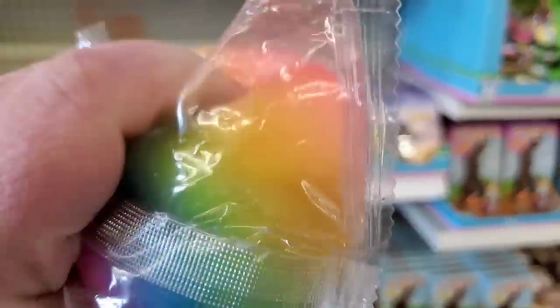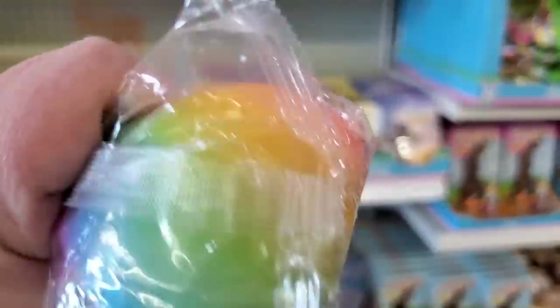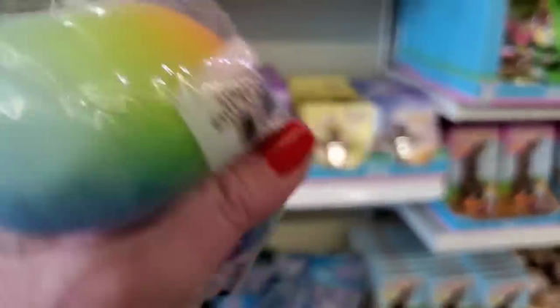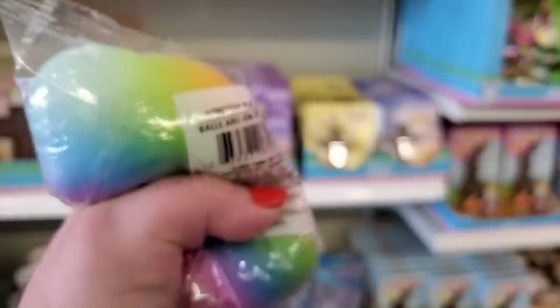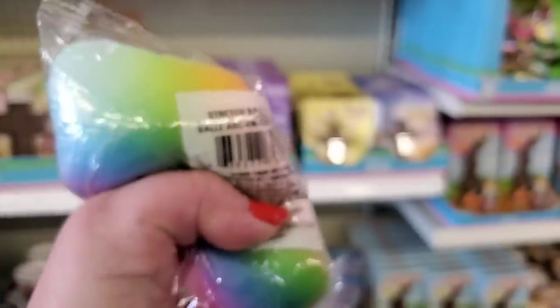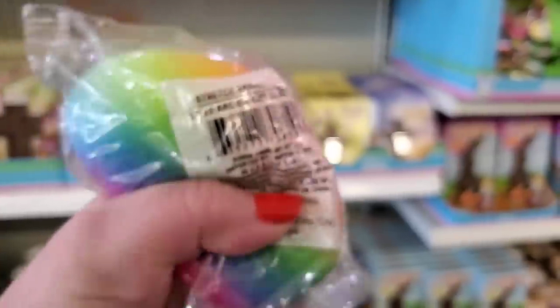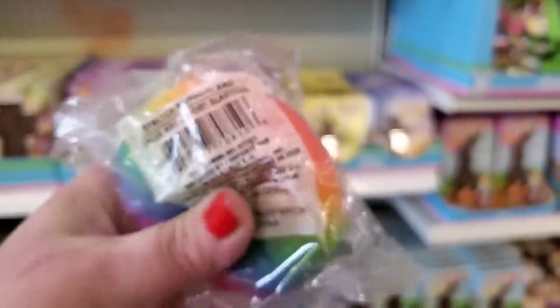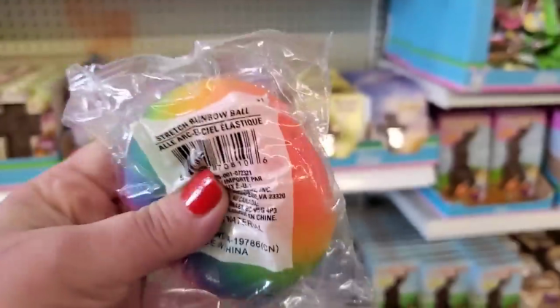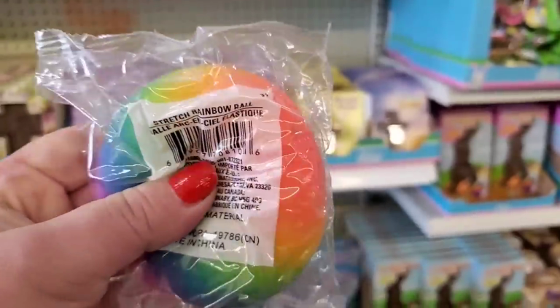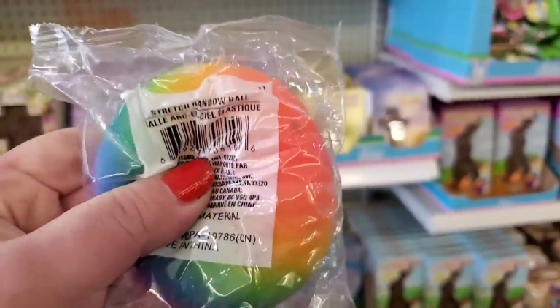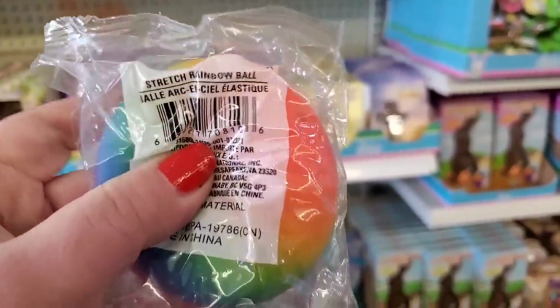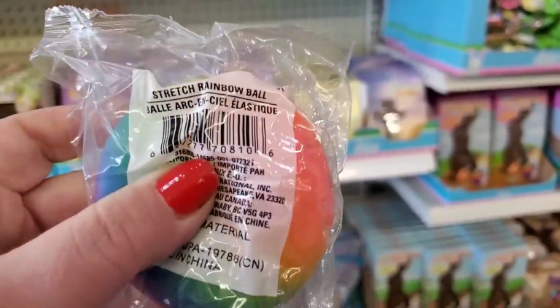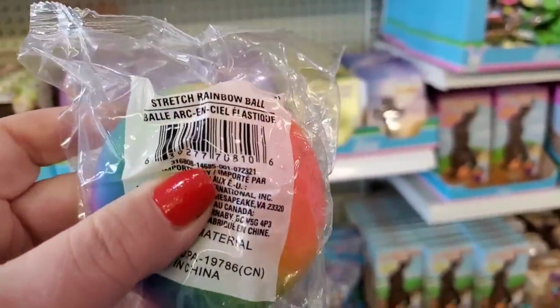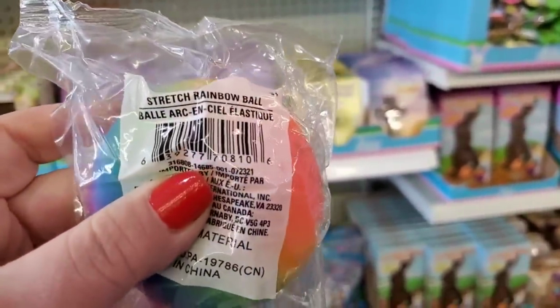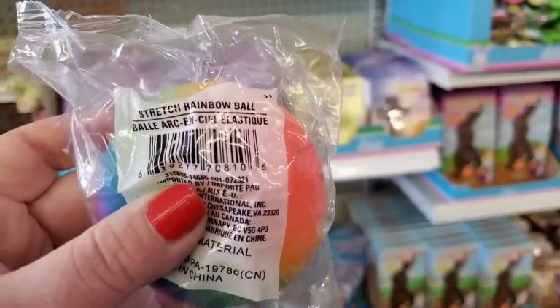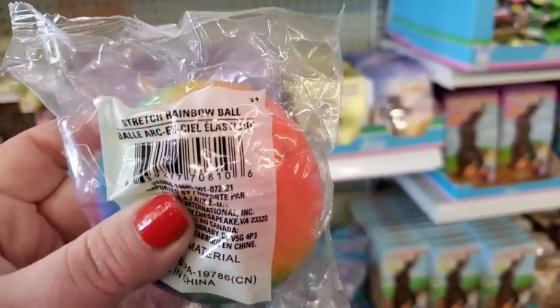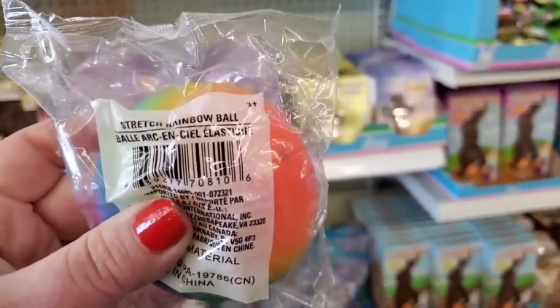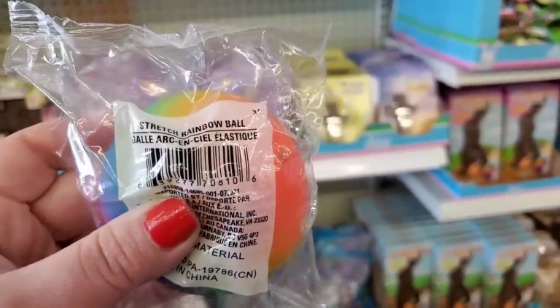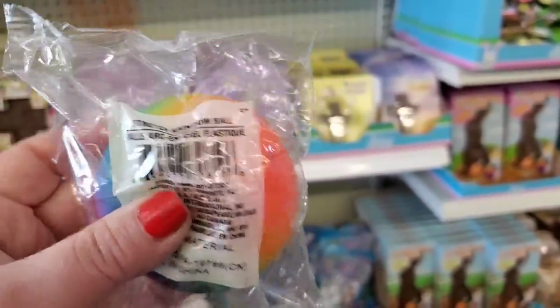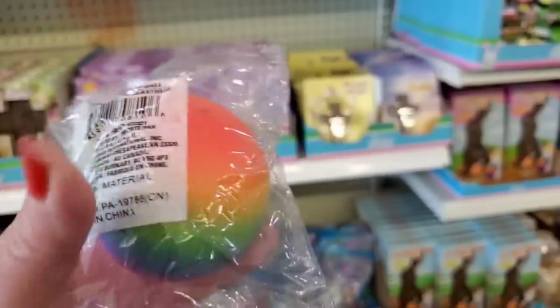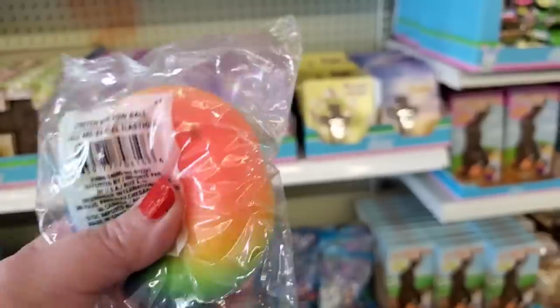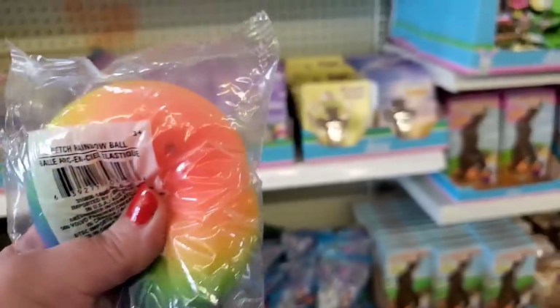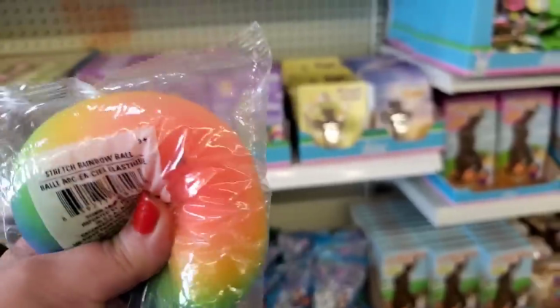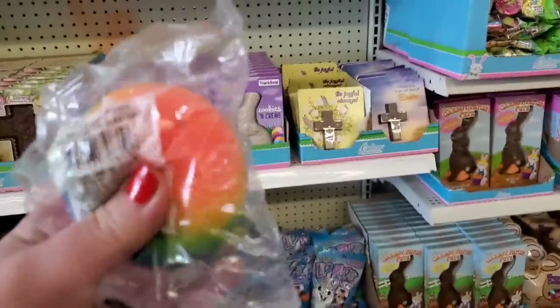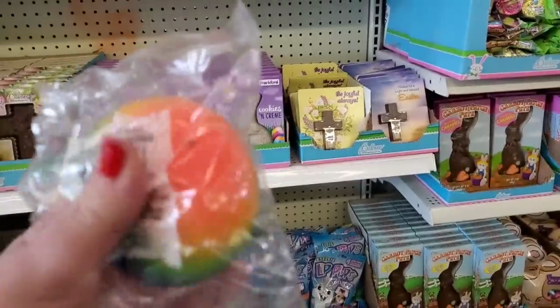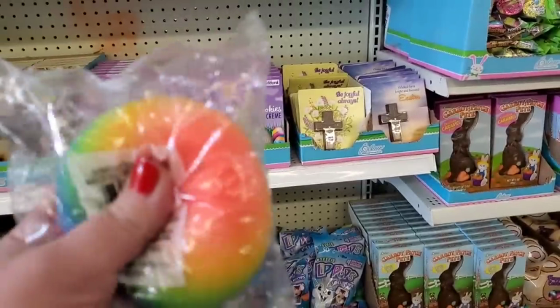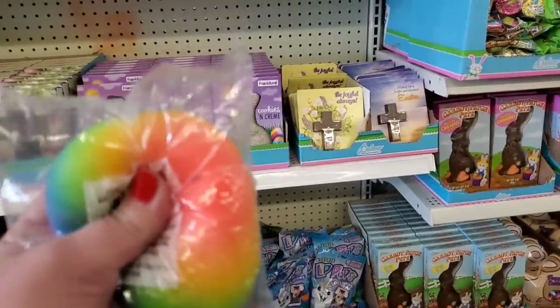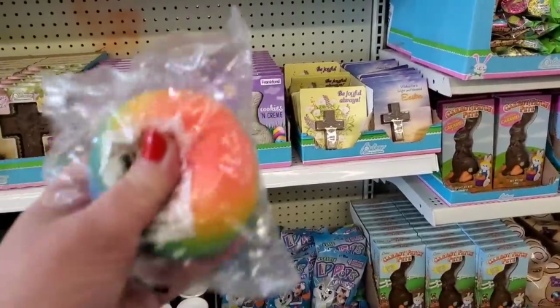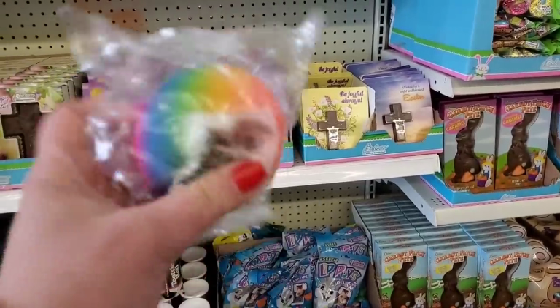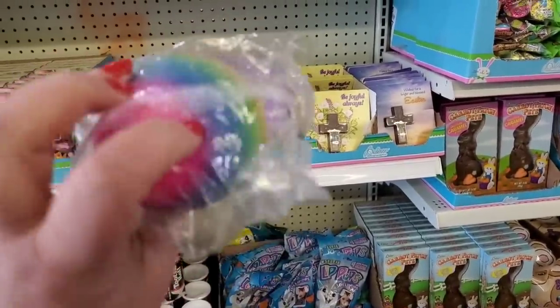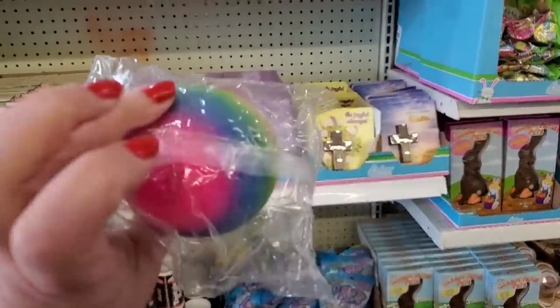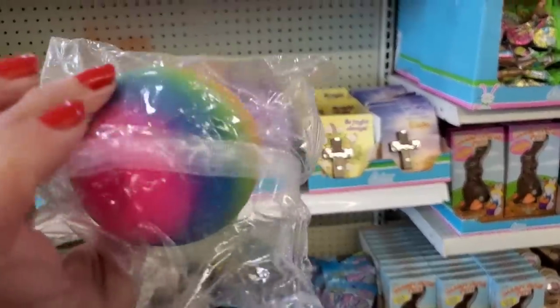This is kind of cool. It is a stretch rainbow ball. It's definitely stretchy and sticky and rainbow — it's kind of fun.